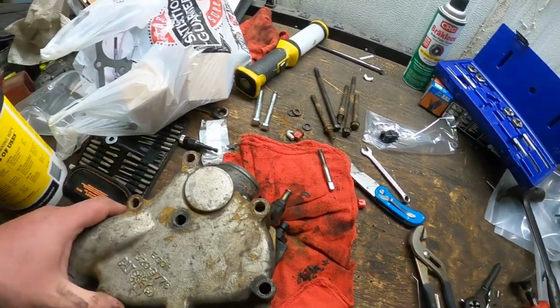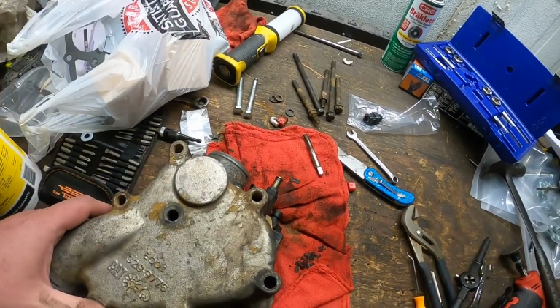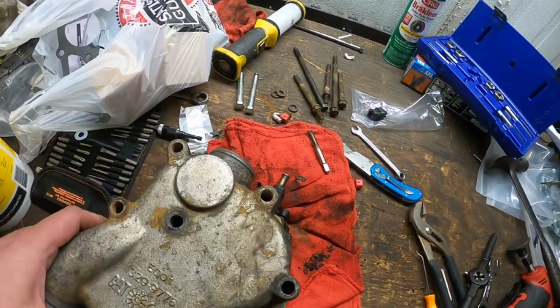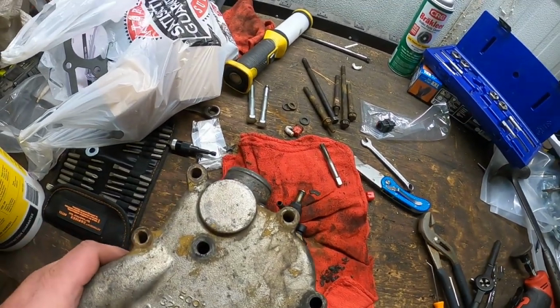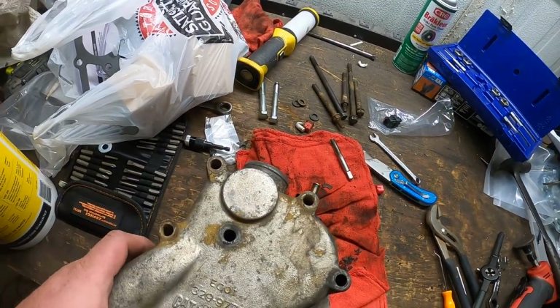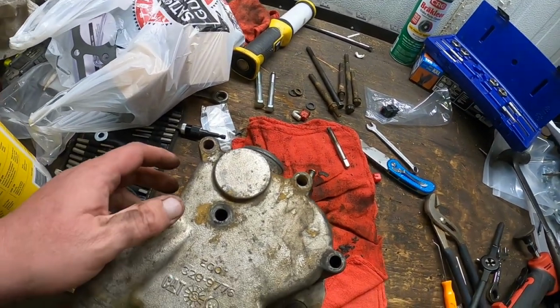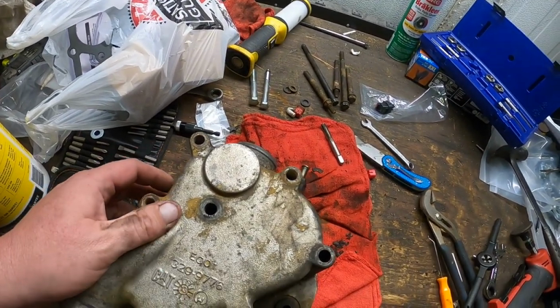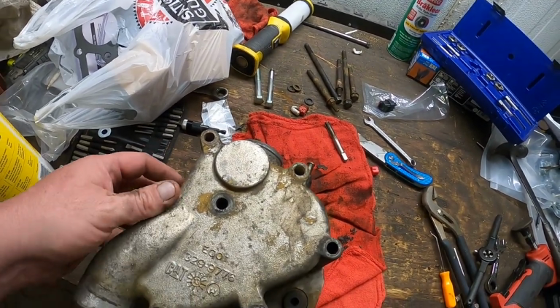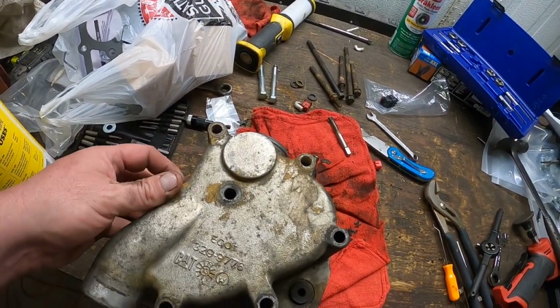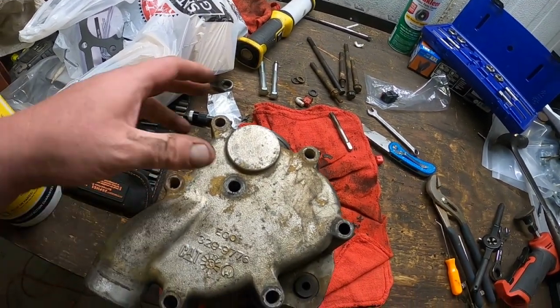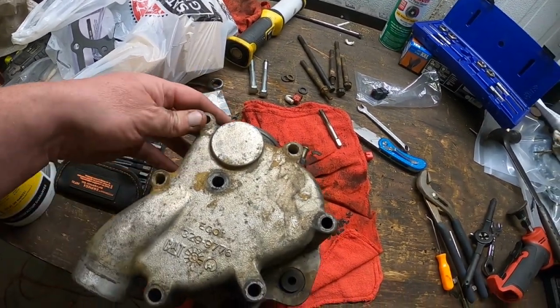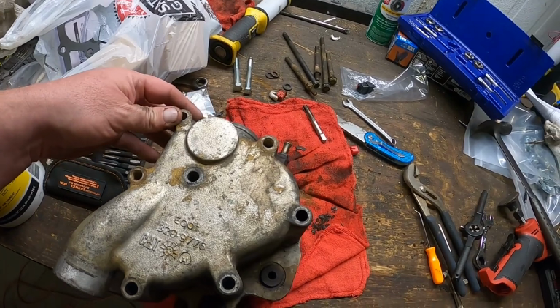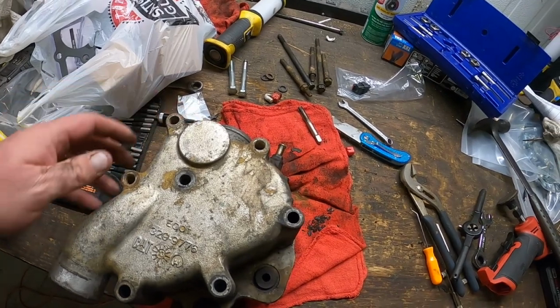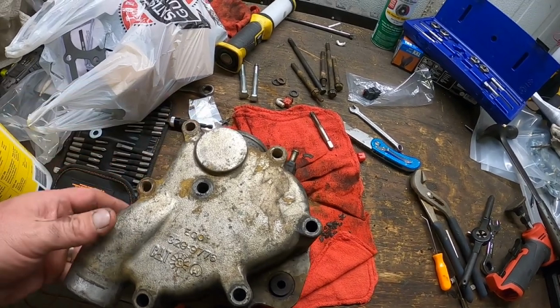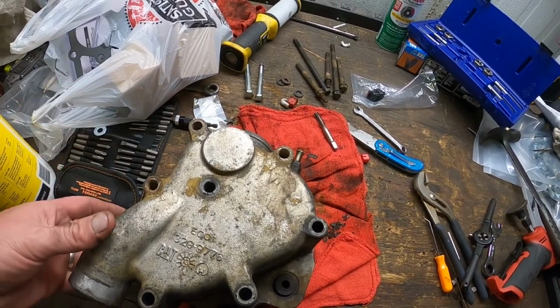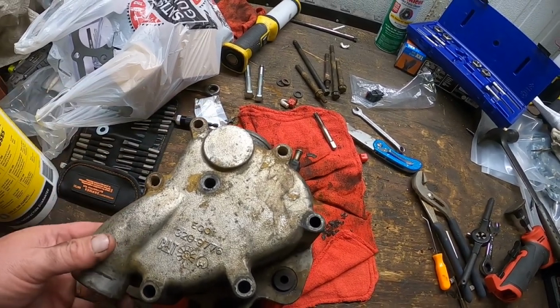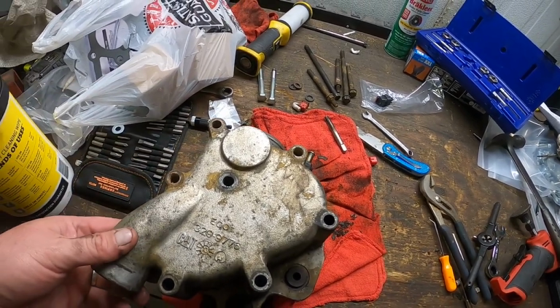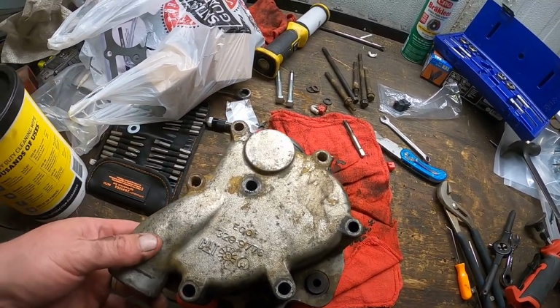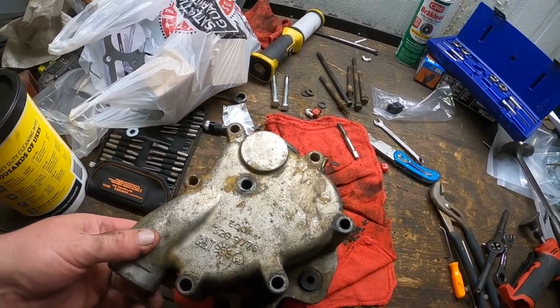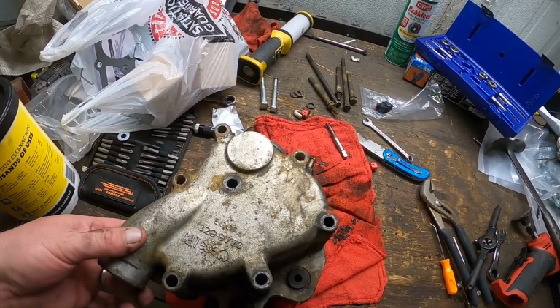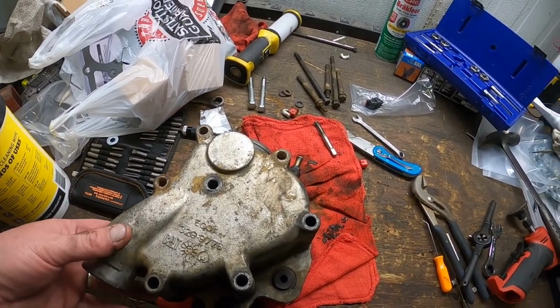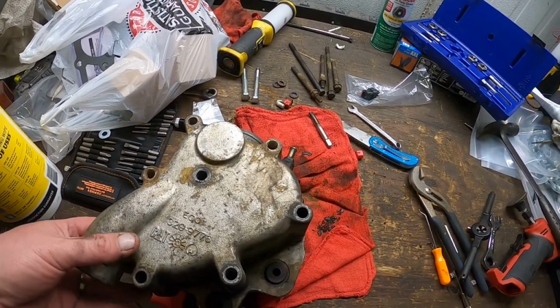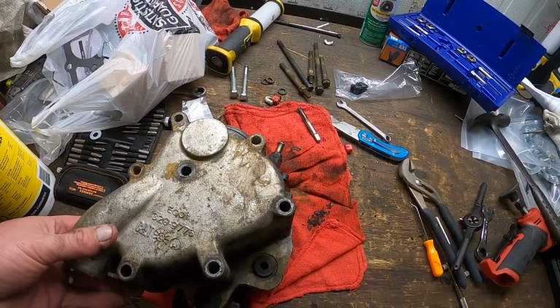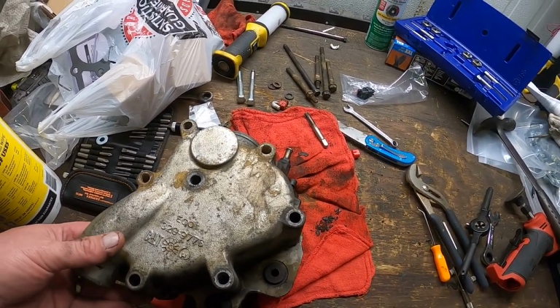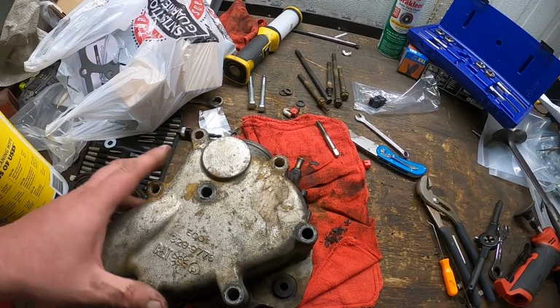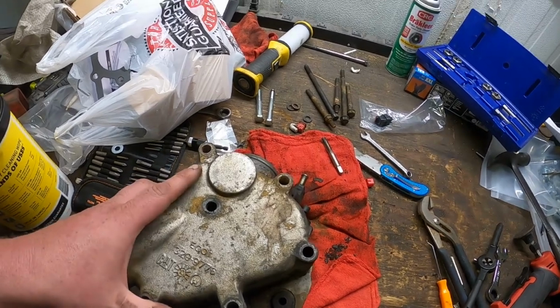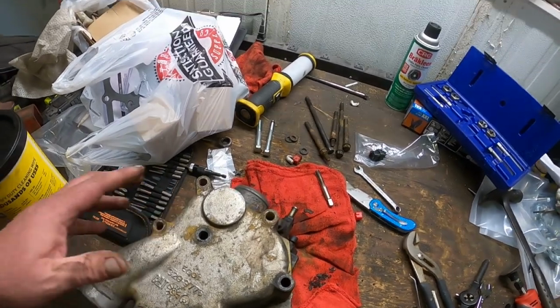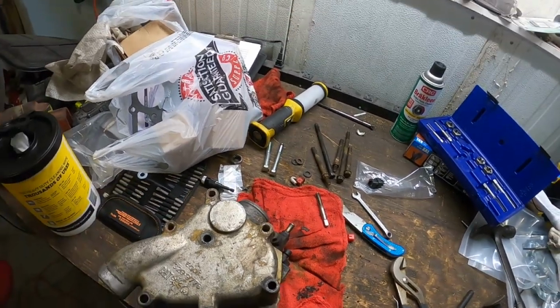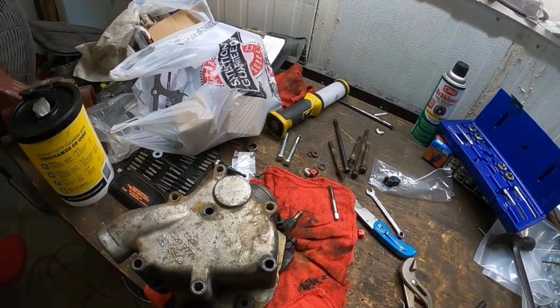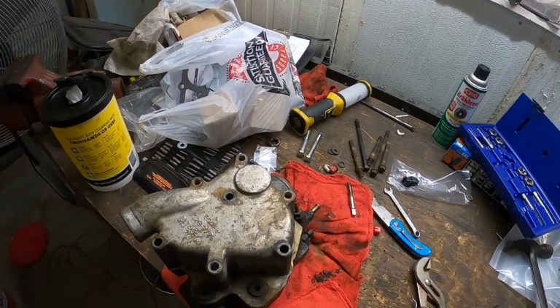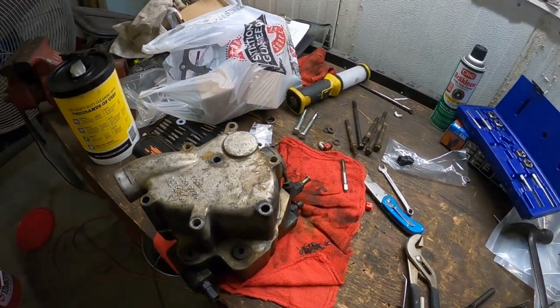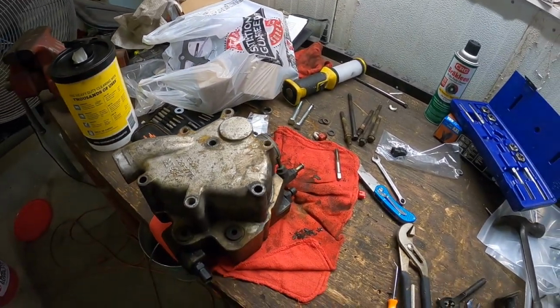It was leaking a bit, so when I took it out I figured I should put new thermostats and everything in it. New seals — it's kind of a pain to take out, so I figured while it's out I'll get that done.